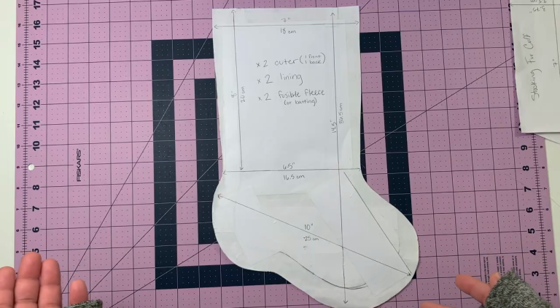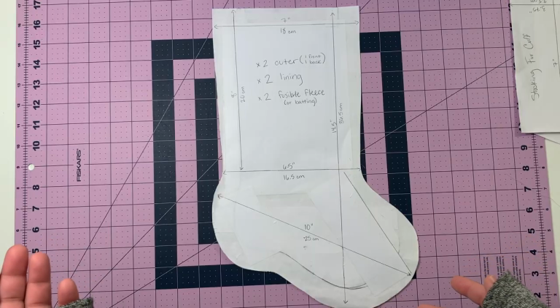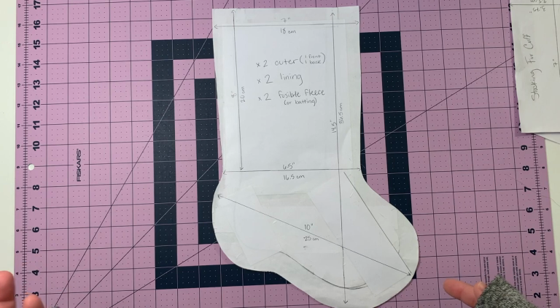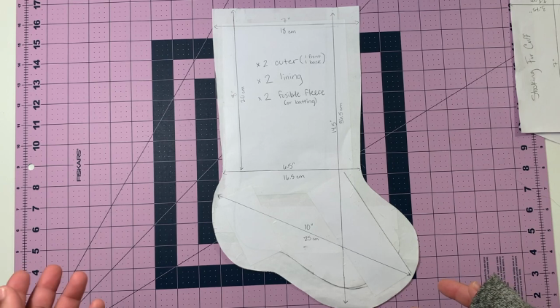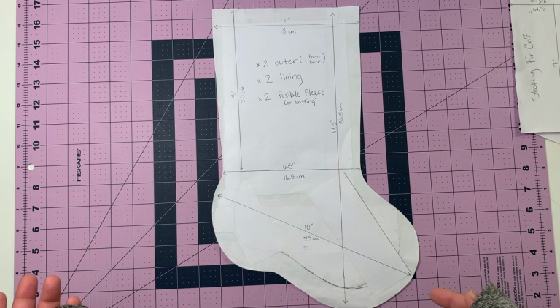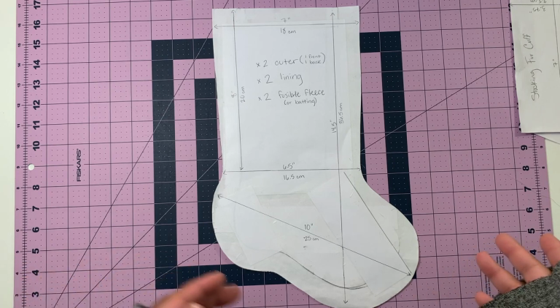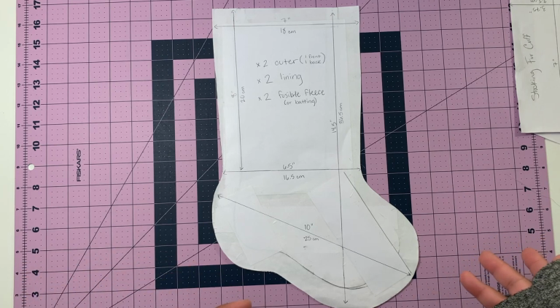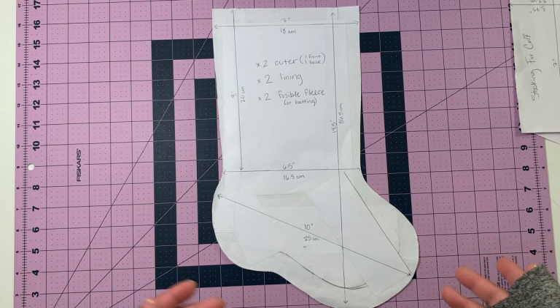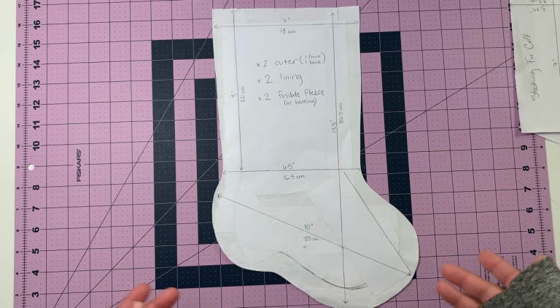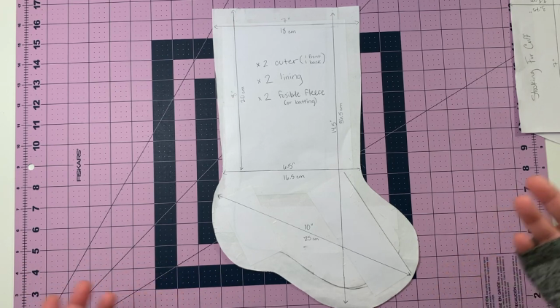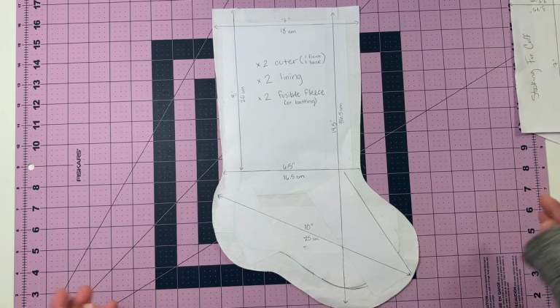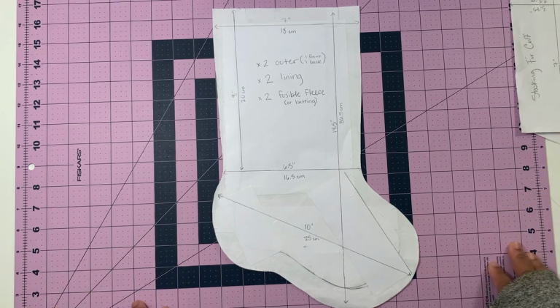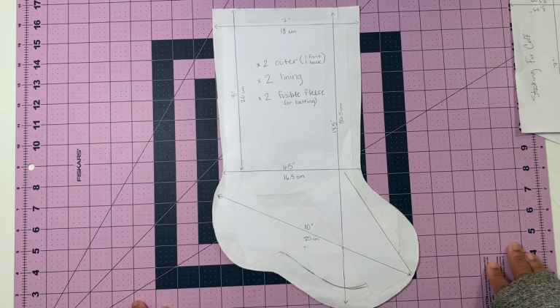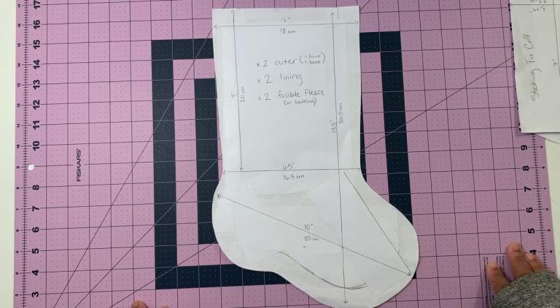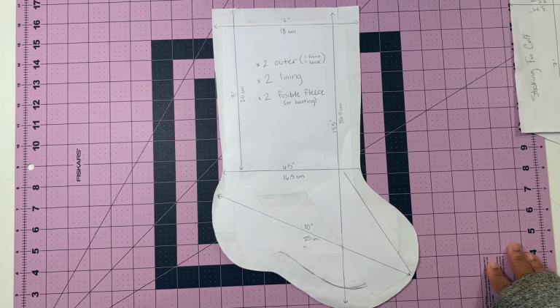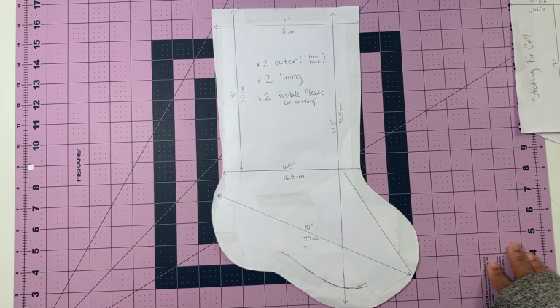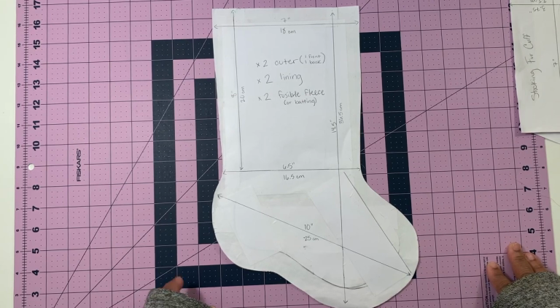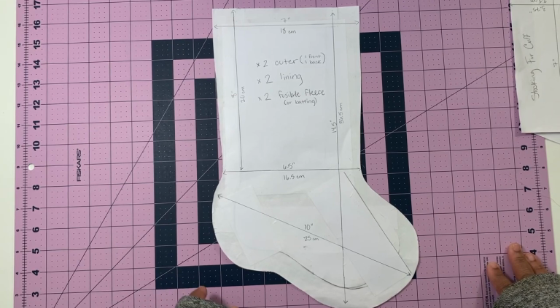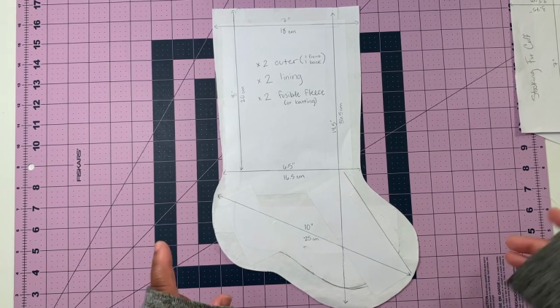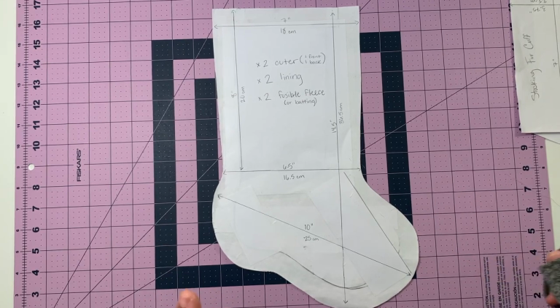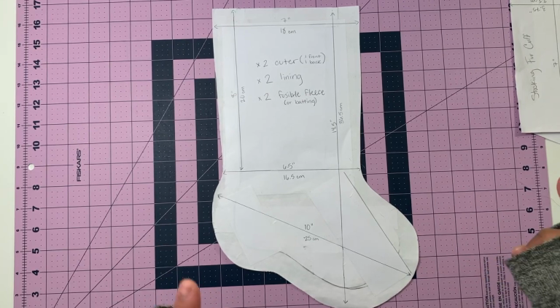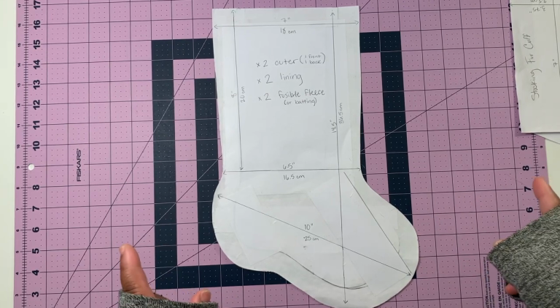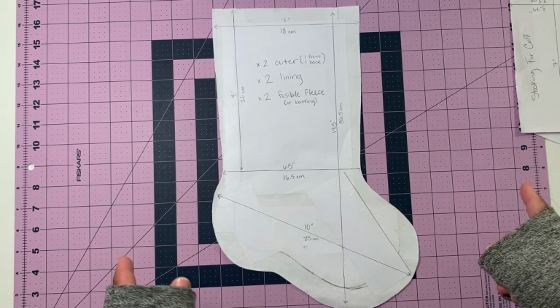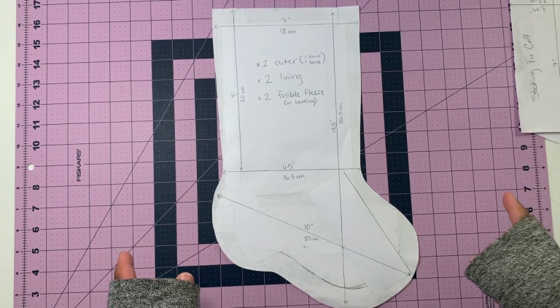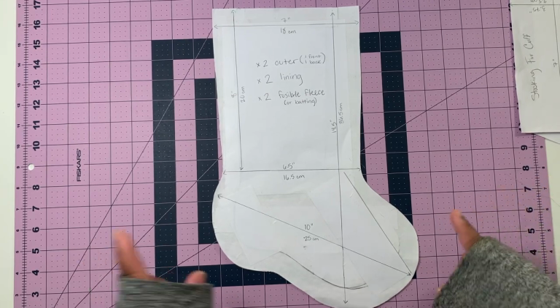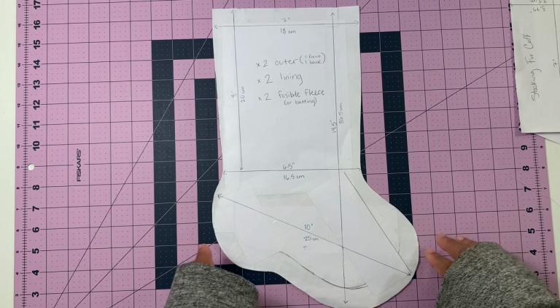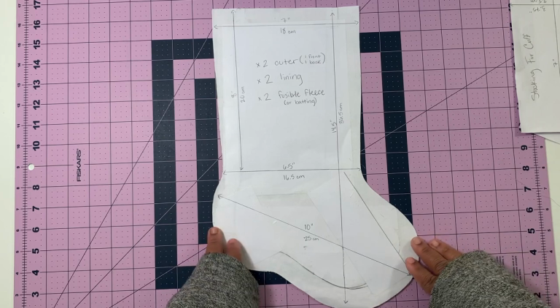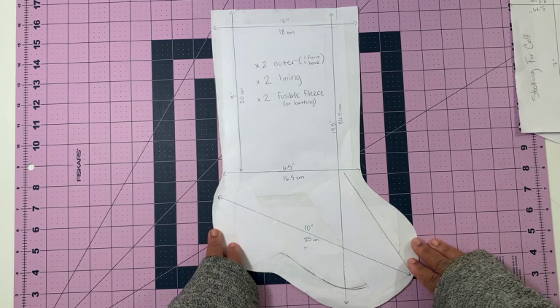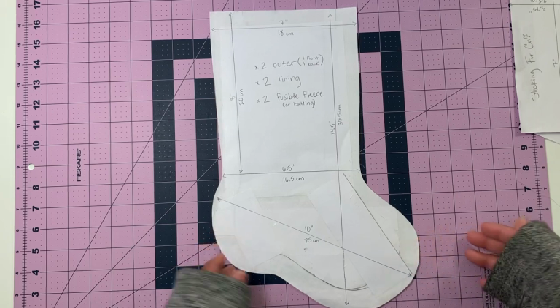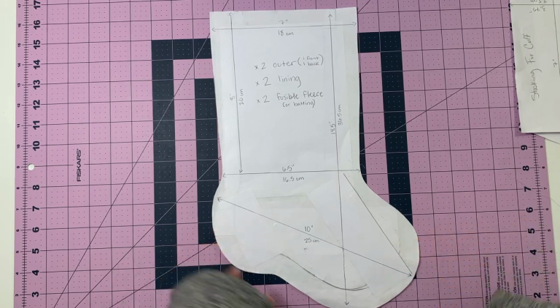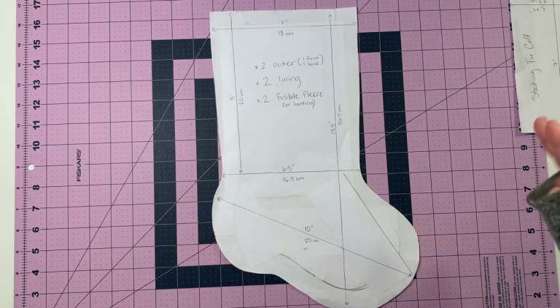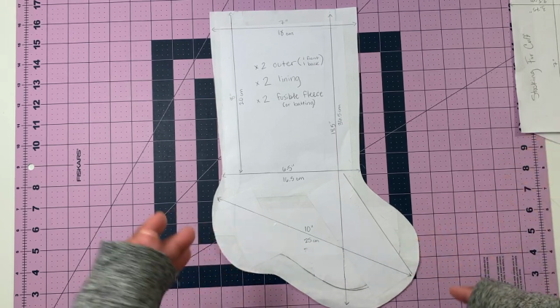This is a stocking pattern that I used — I just sketched it from memory, but if you have an old stocking you can trace around that, or you can go on Google Images and find one to print out. I'll give you the dimensions of mine so that you can make one close to my size if you'd like.